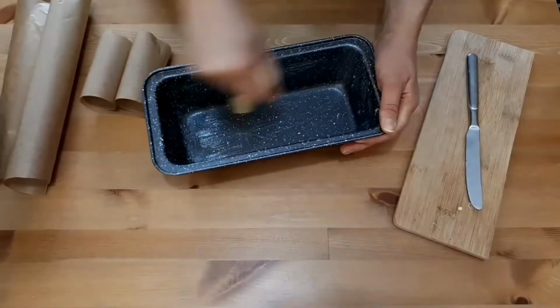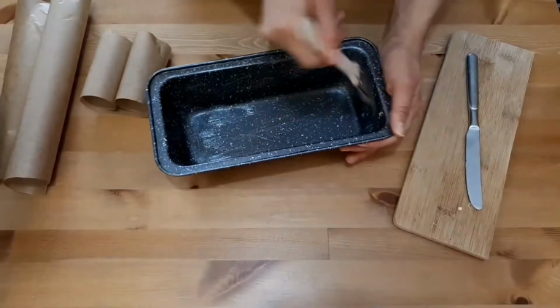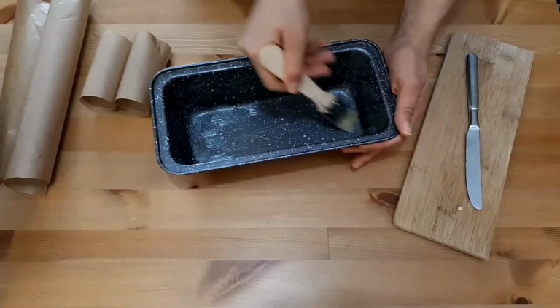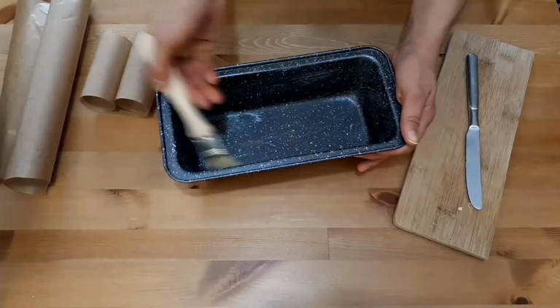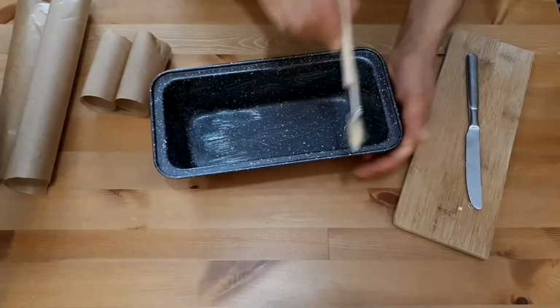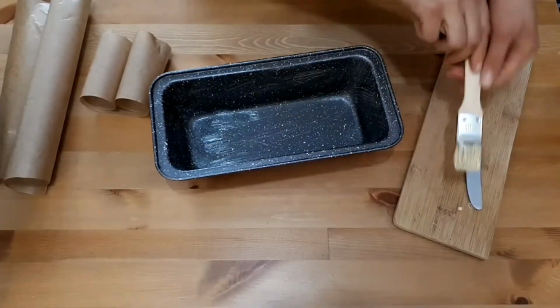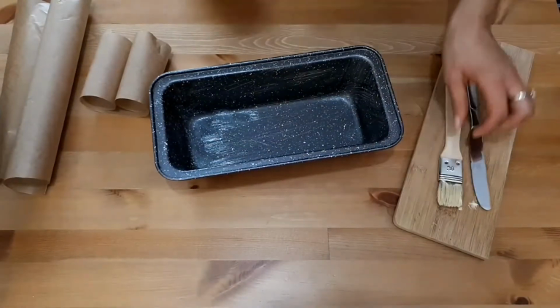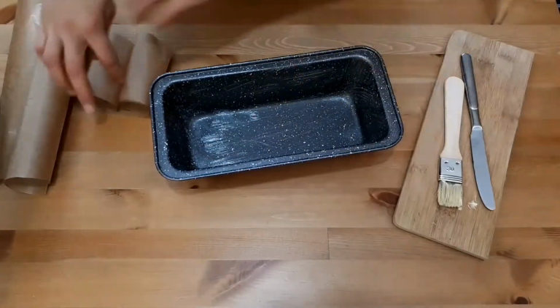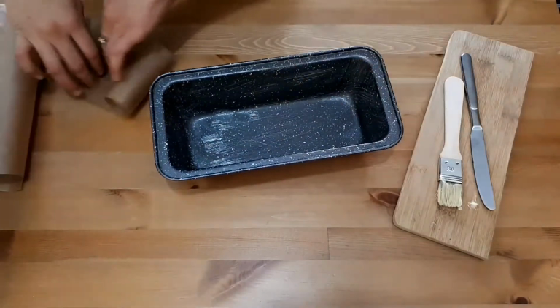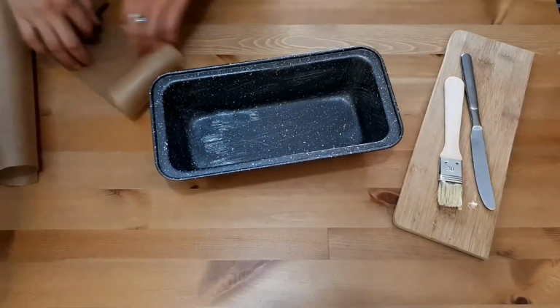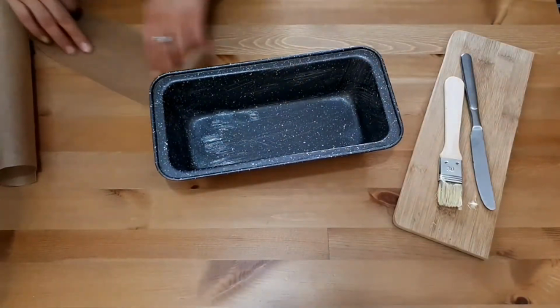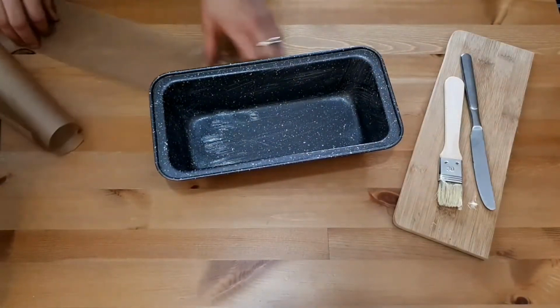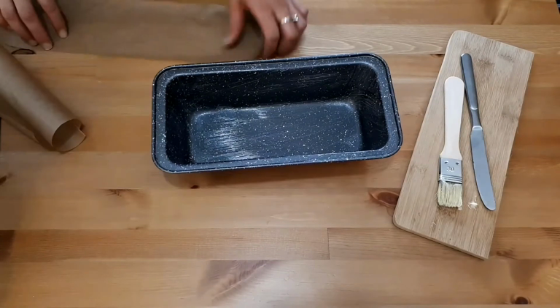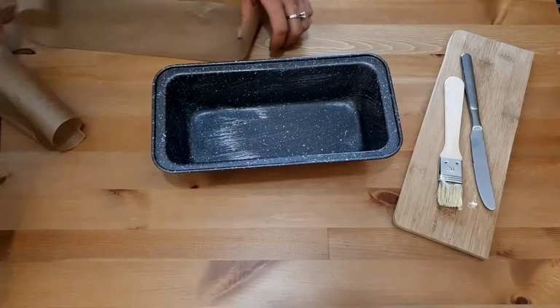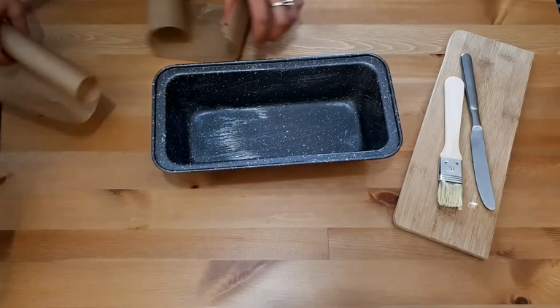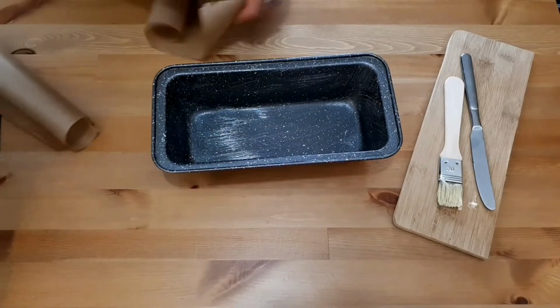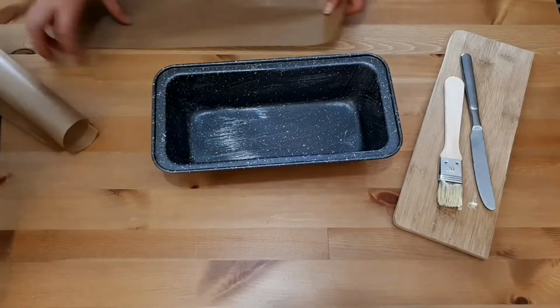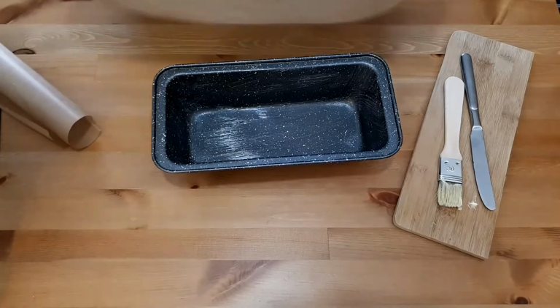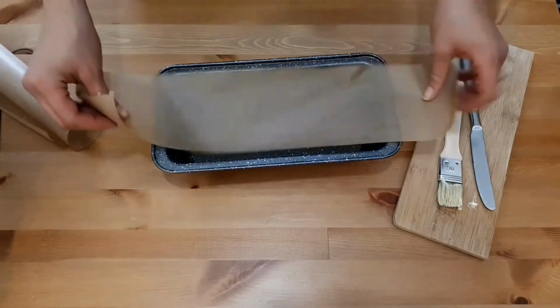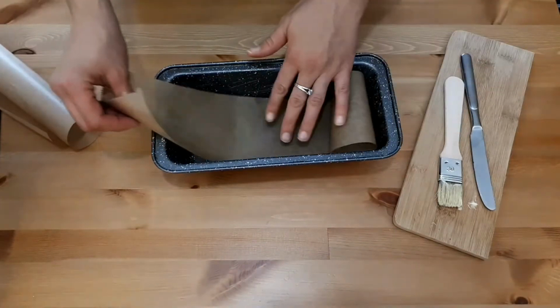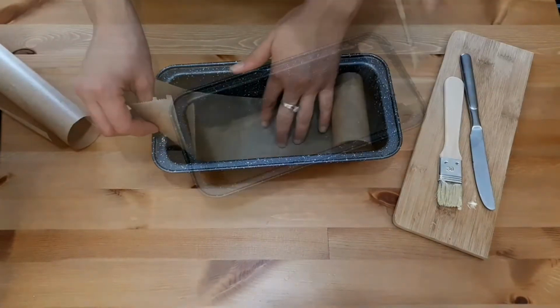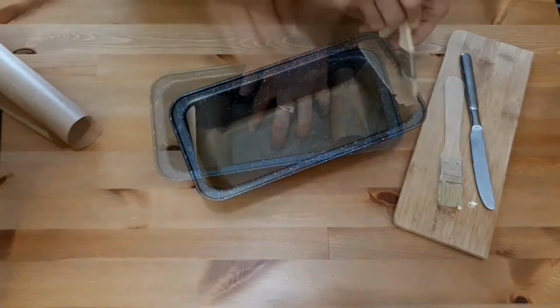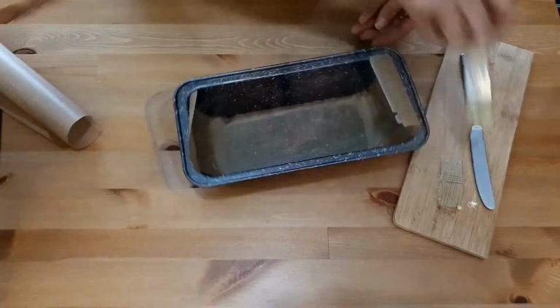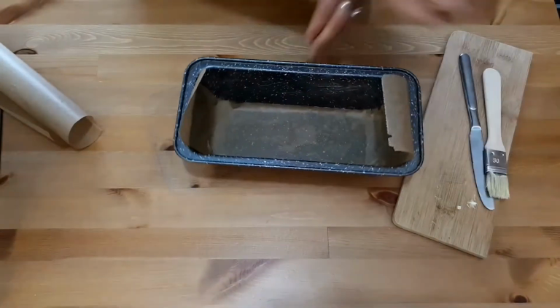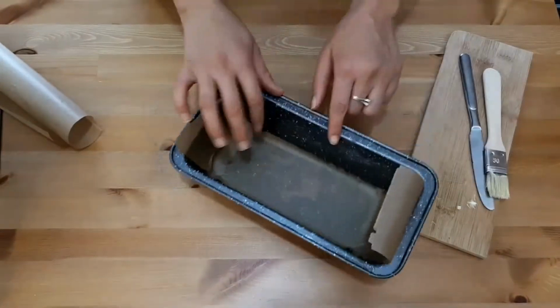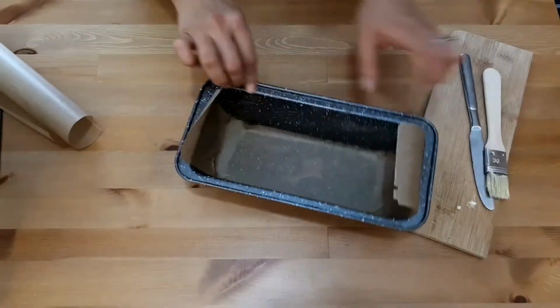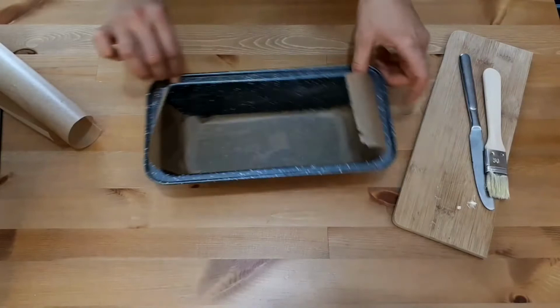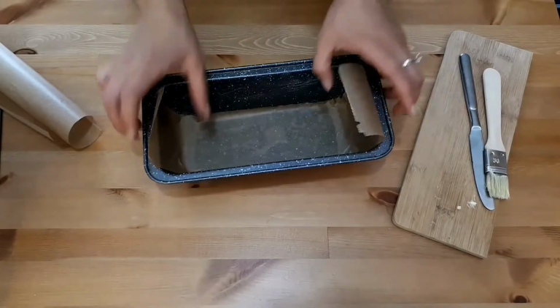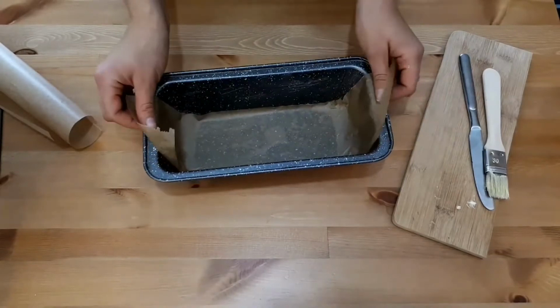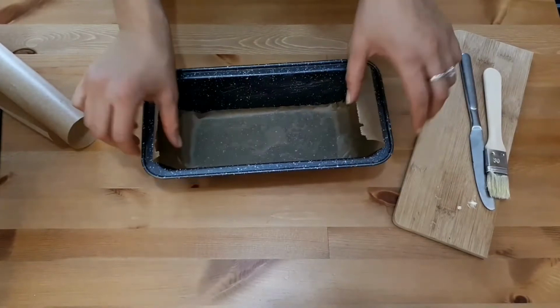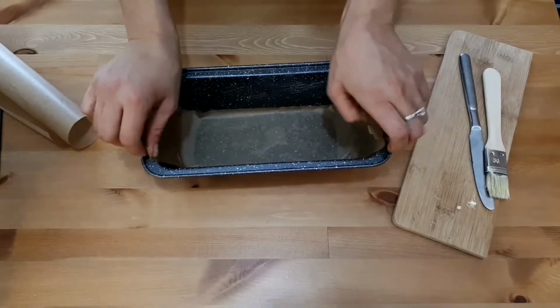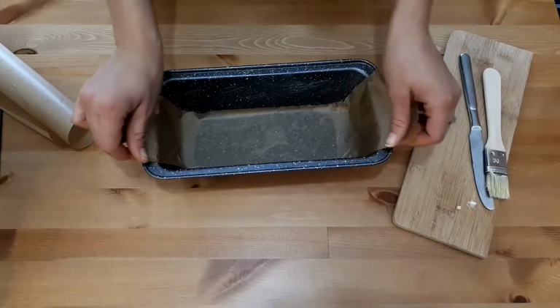First I'm gonna prepare the loaf pan. I will brush it with some butter — you can also use oil, margarine, or cooking spray. The point is that the parchment paper sticks to the pan before we pour in the batter, which will prevent it from leaking while baking.